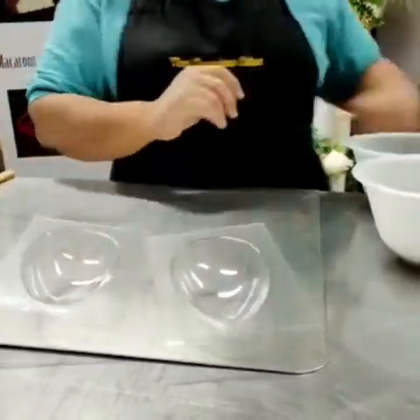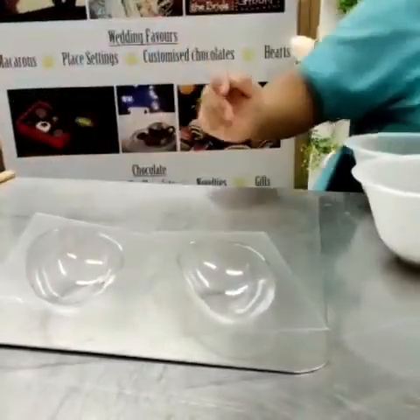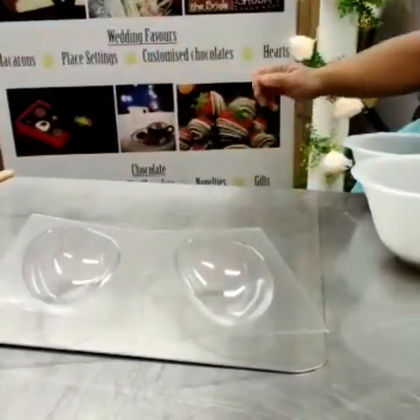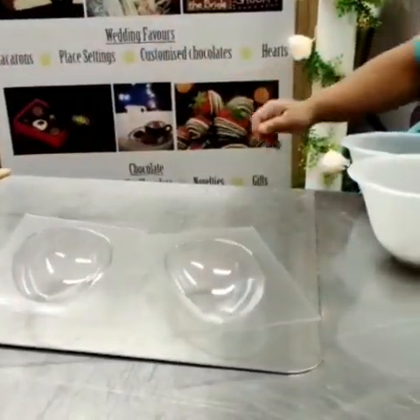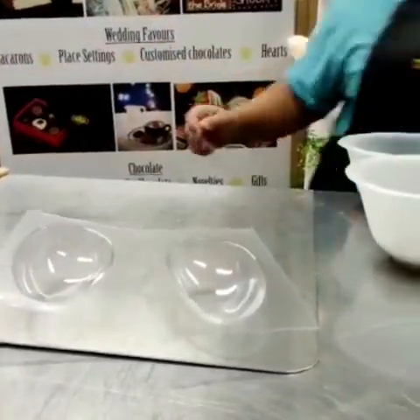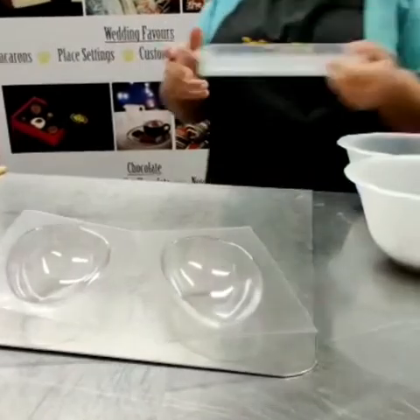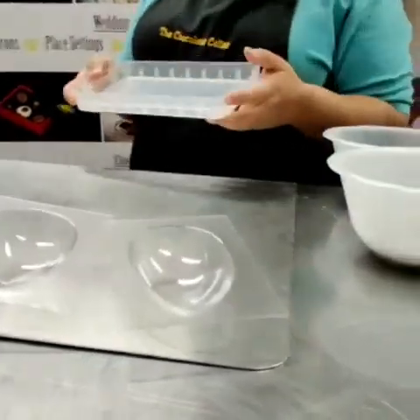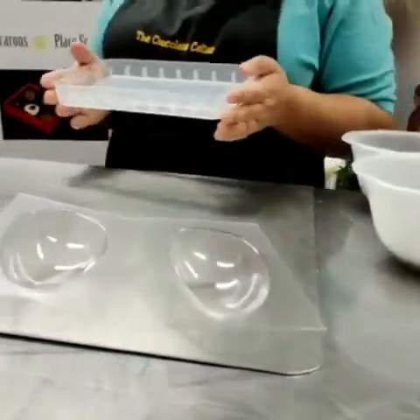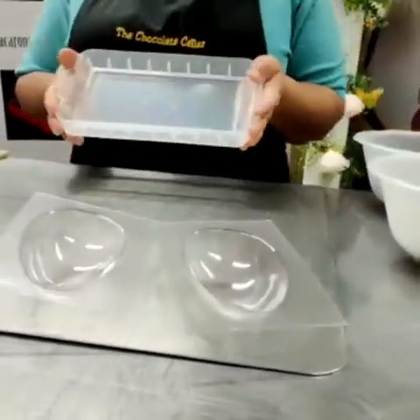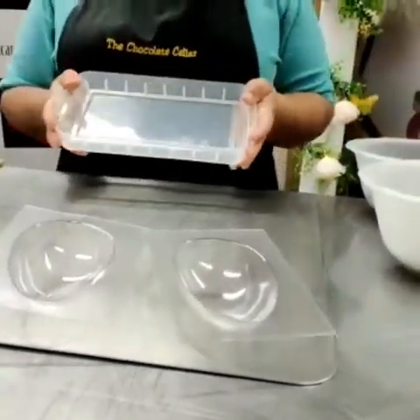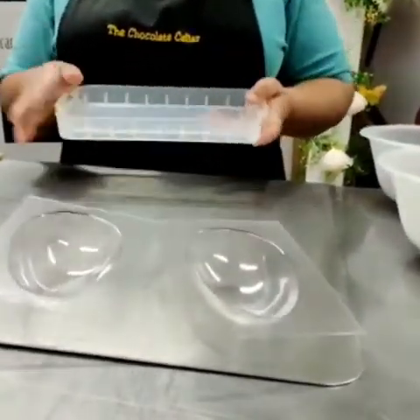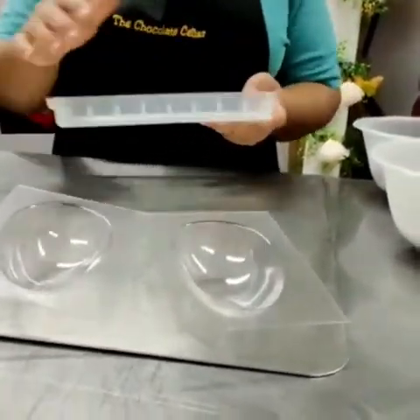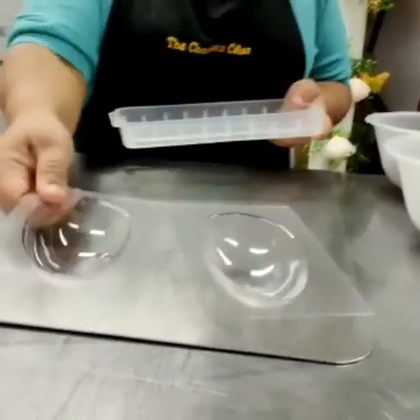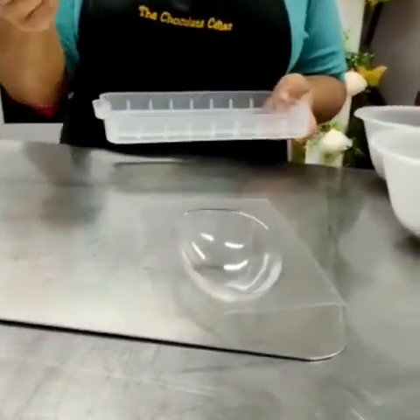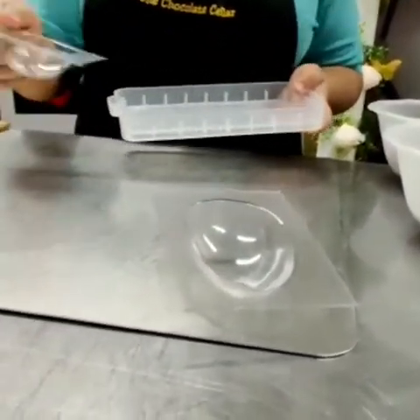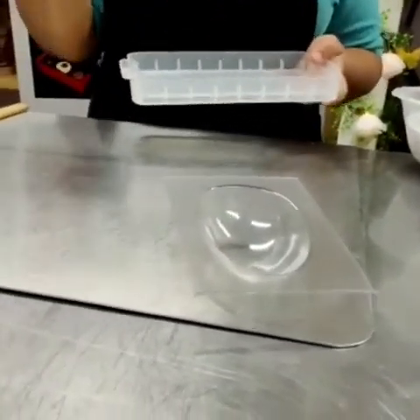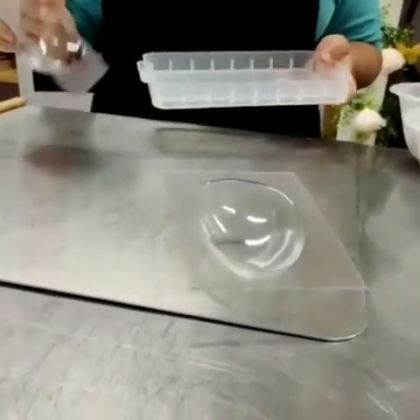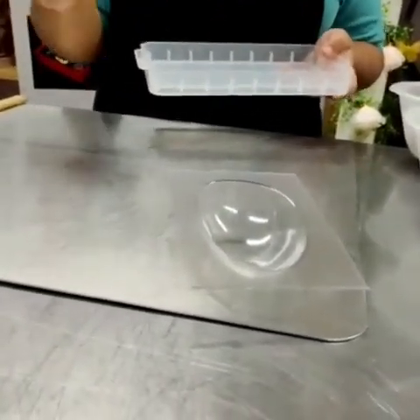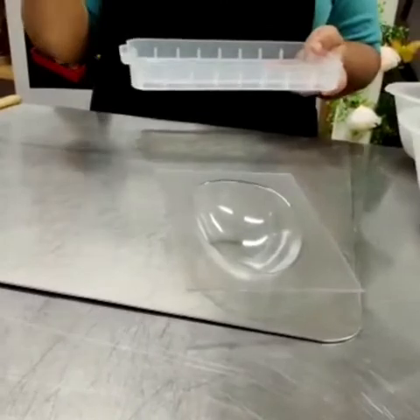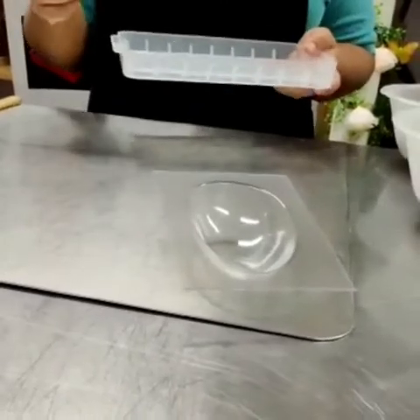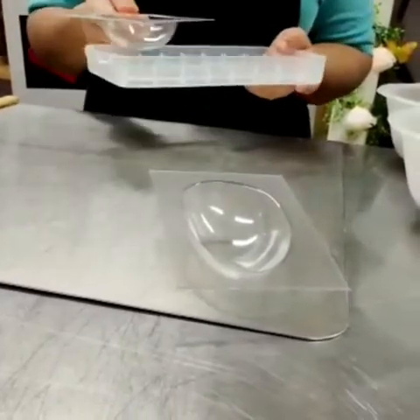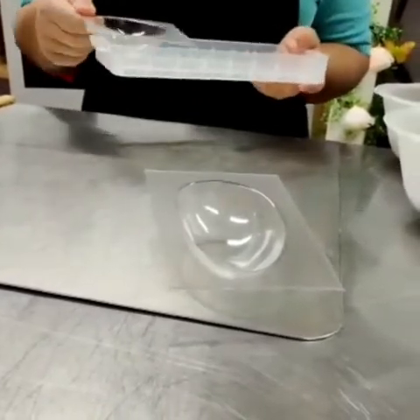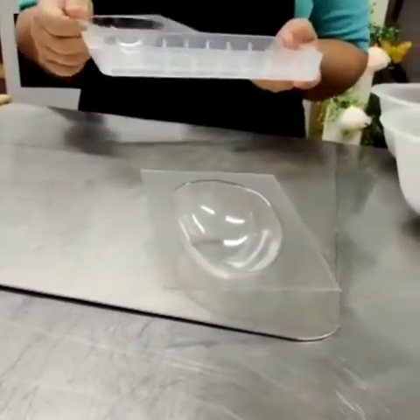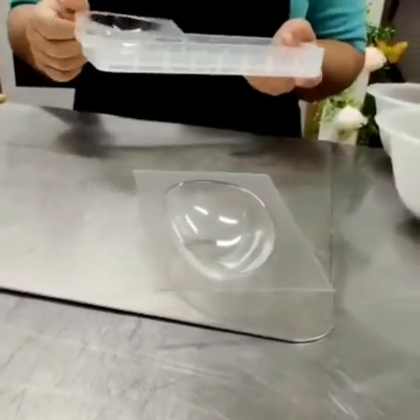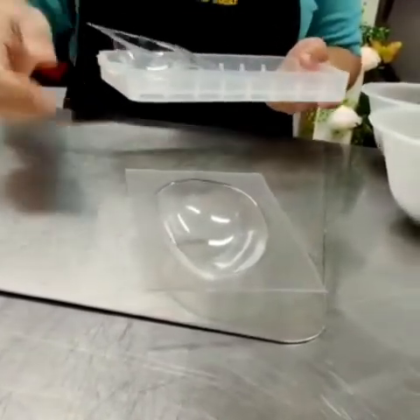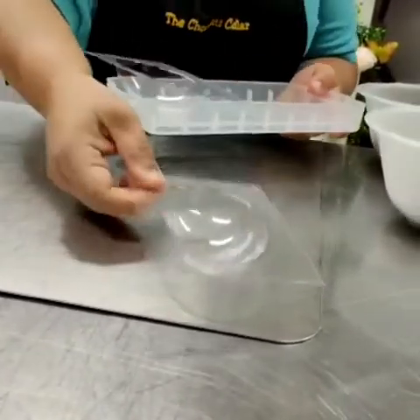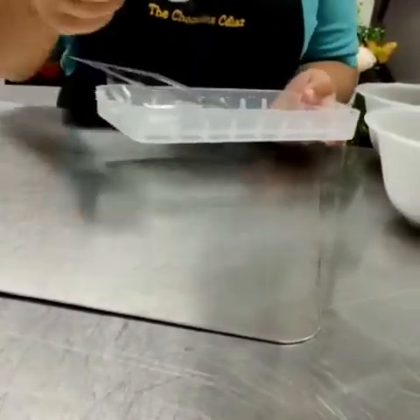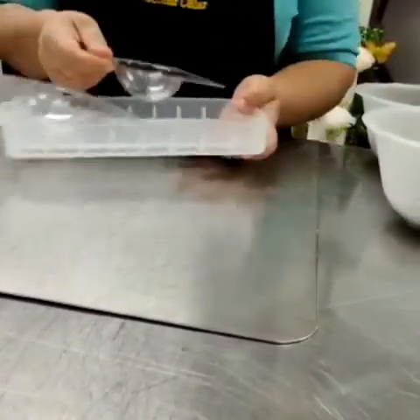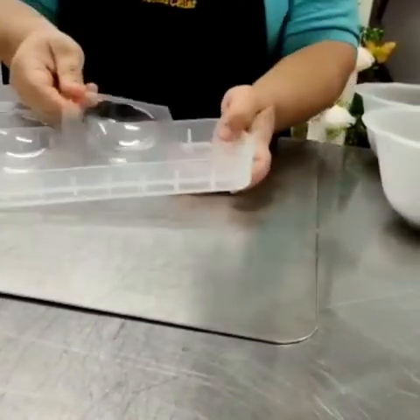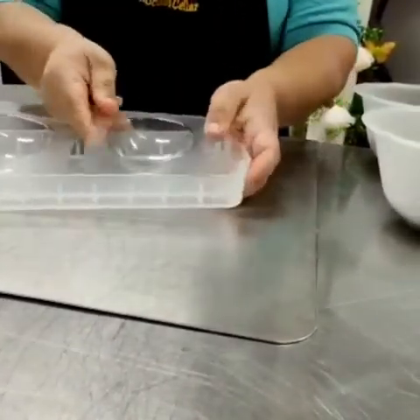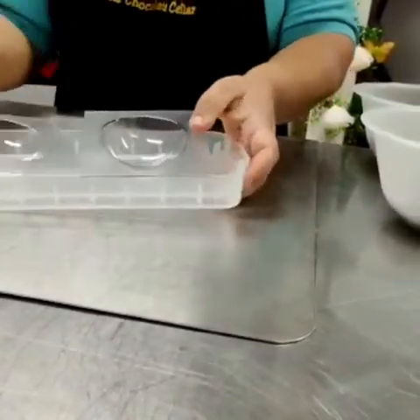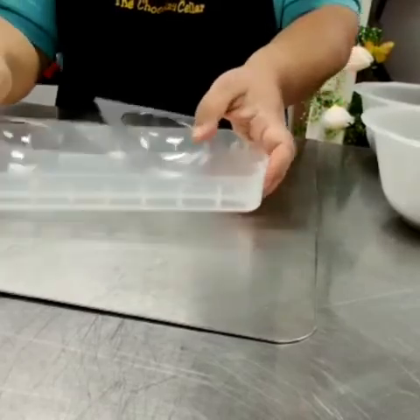Once your mould is polished and ready, you also need something to place it into once it's filled with chocolate. If it's full of chocolate and wobbling around, it's going to be tricky, so you just need something to stop it wobbling.